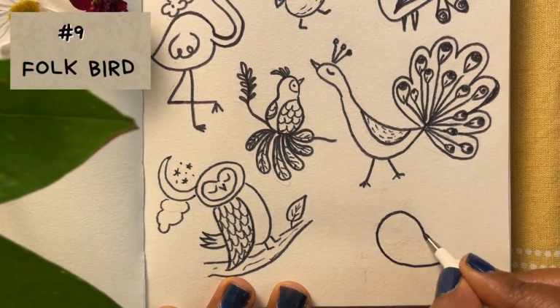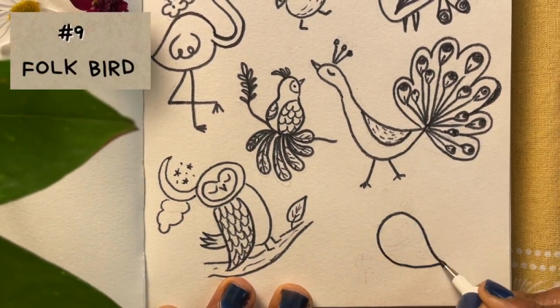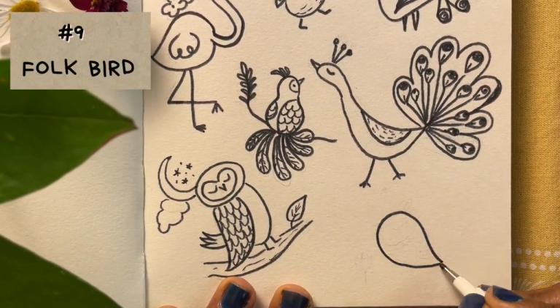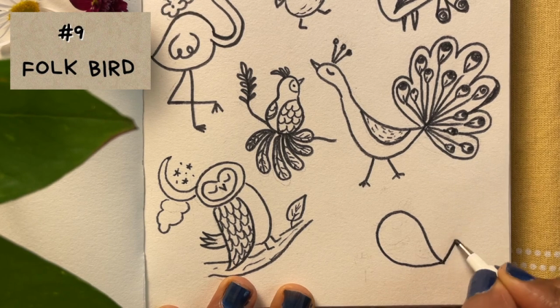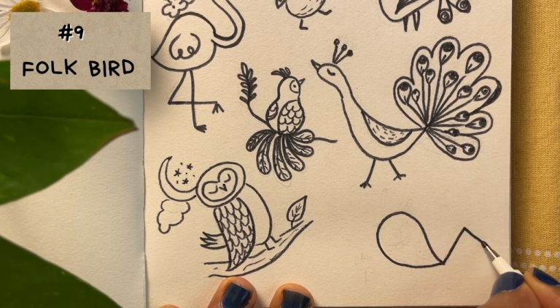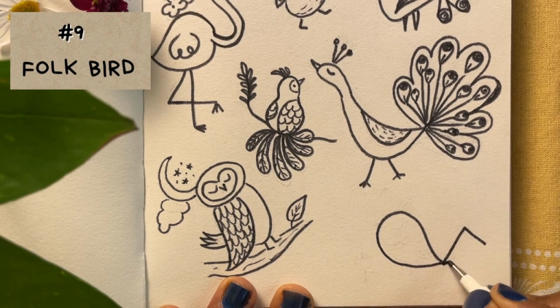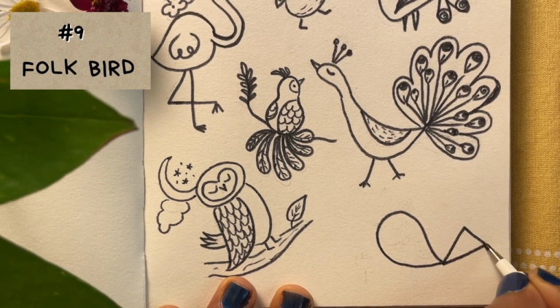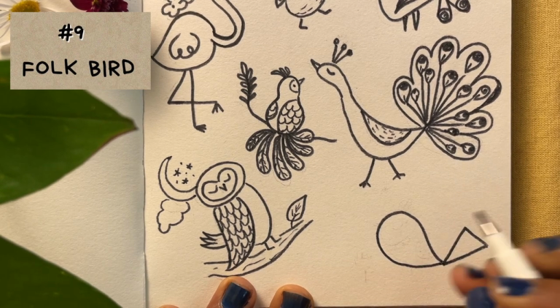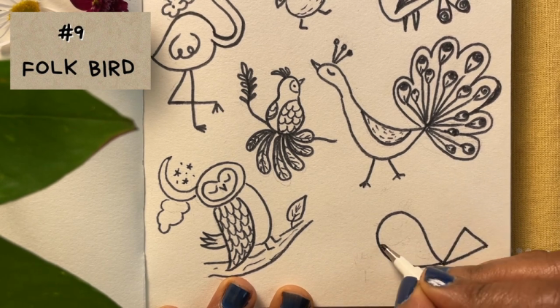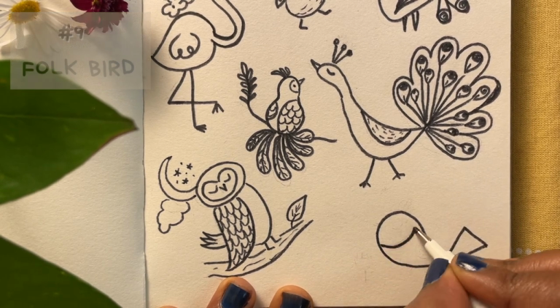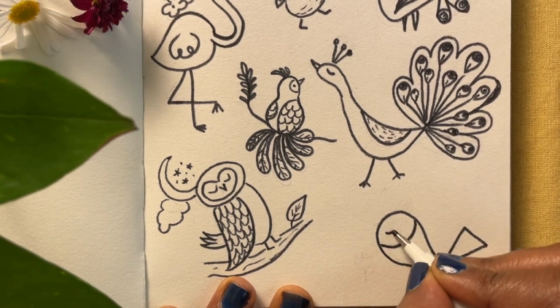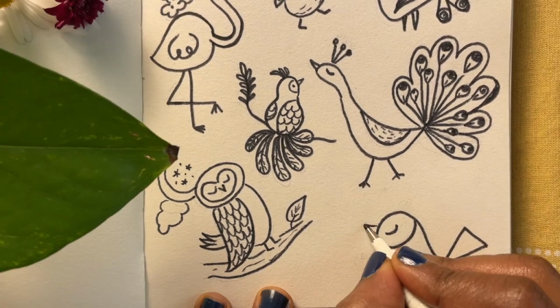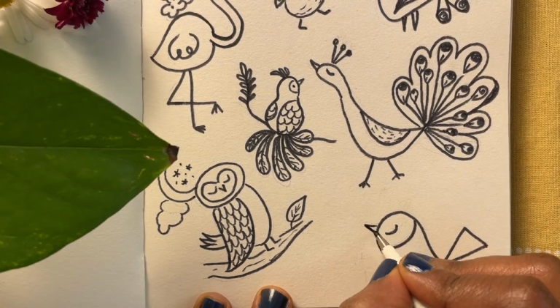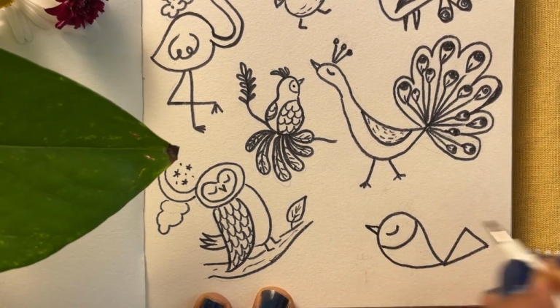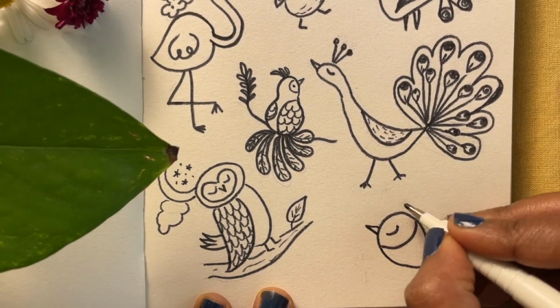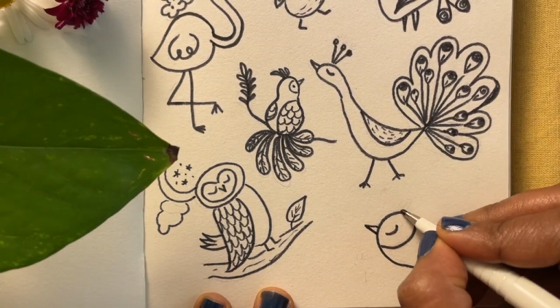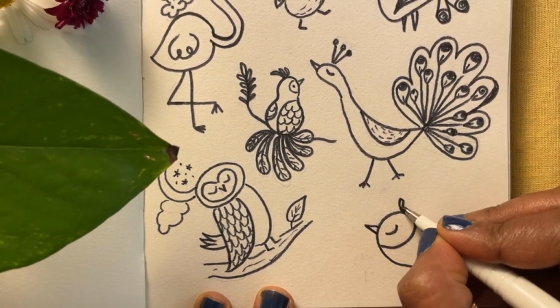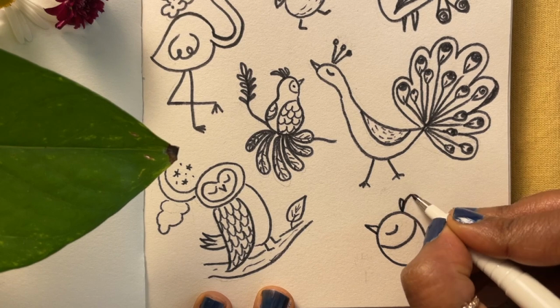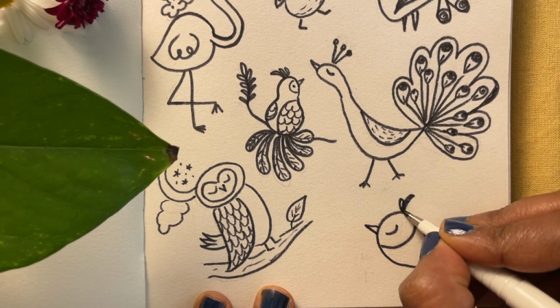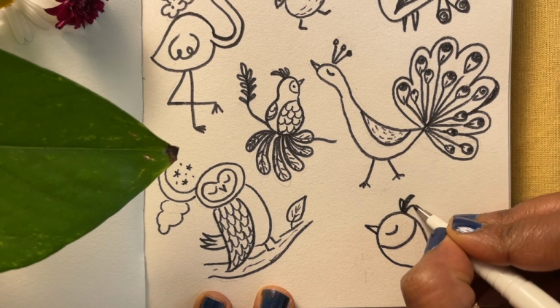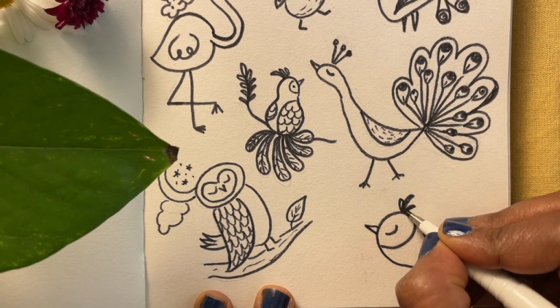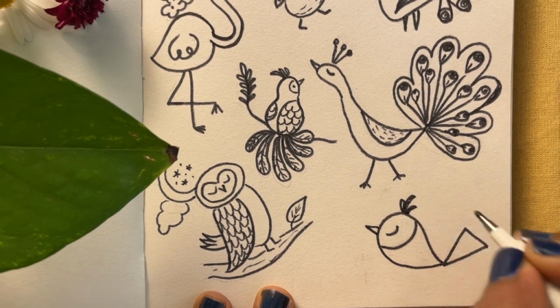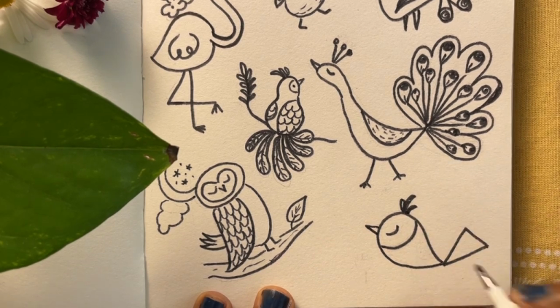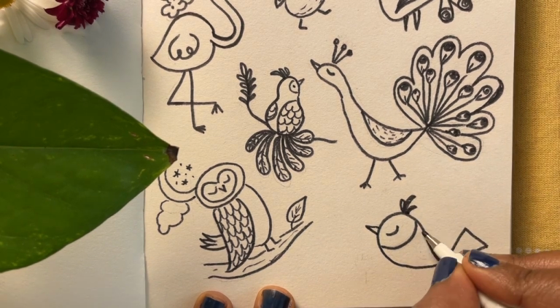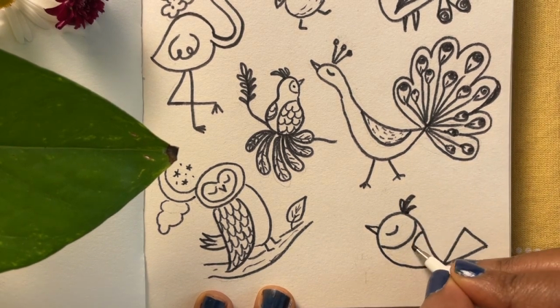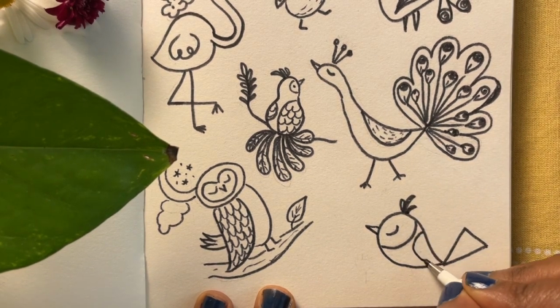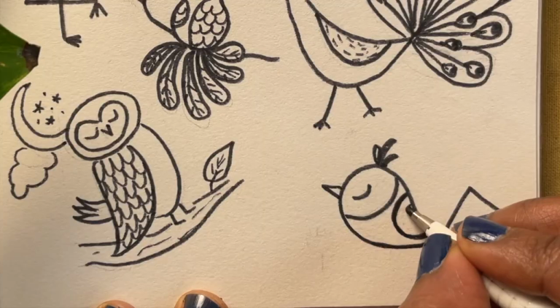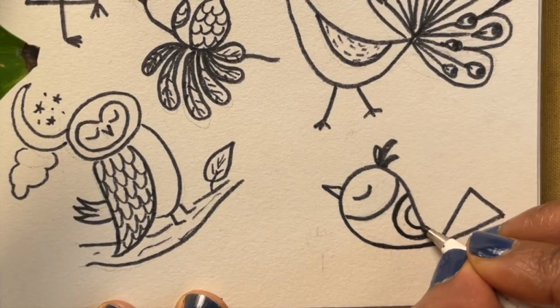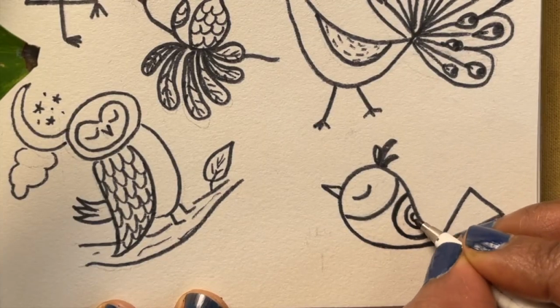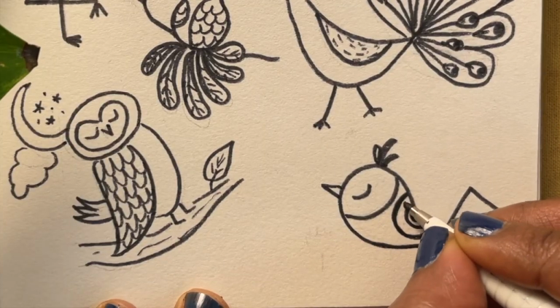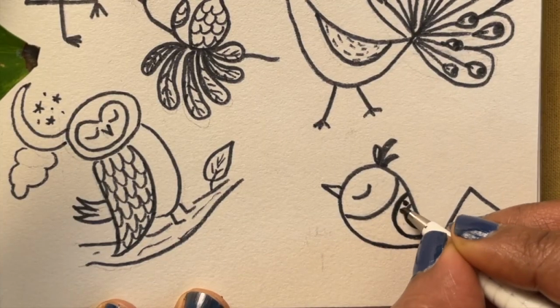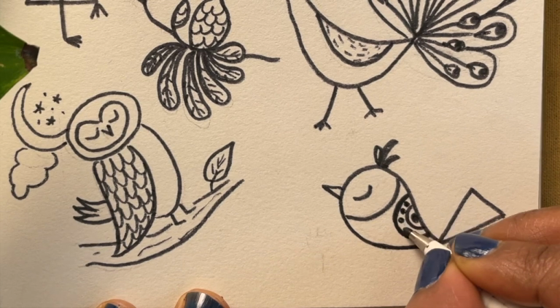How about drawing a bird with some folk patterns on its body — dots, triangles and other basic shapes. You can add as many or as few details as you like.